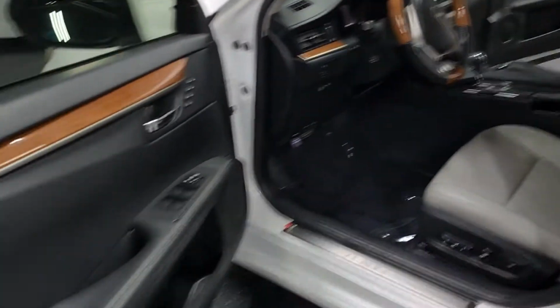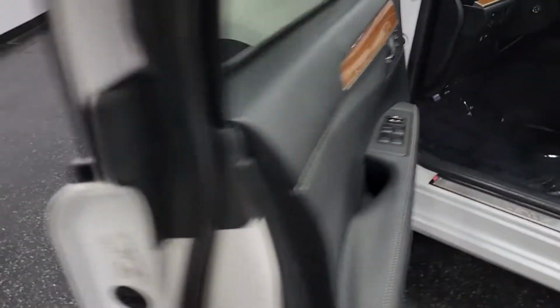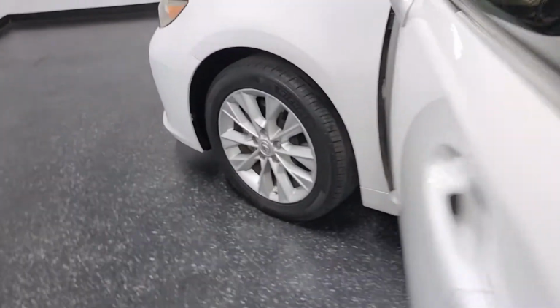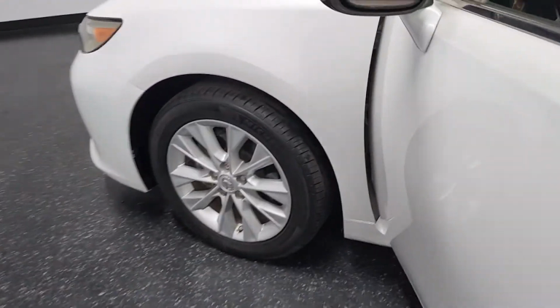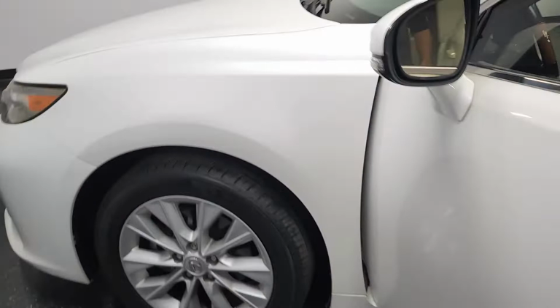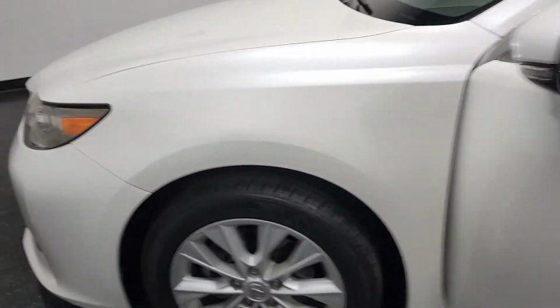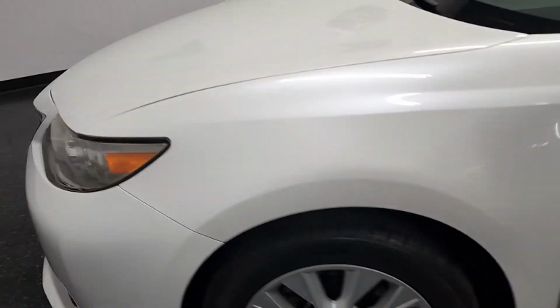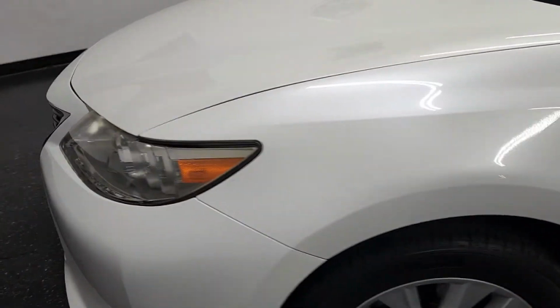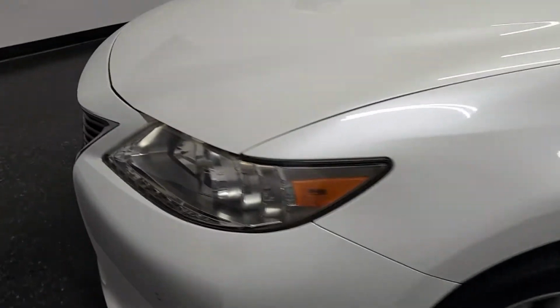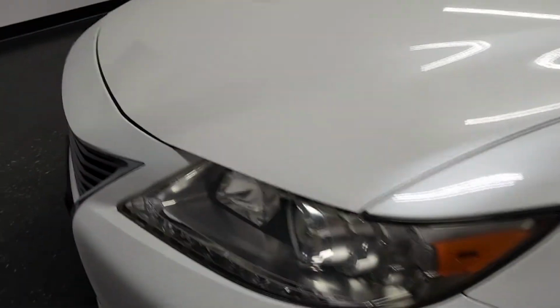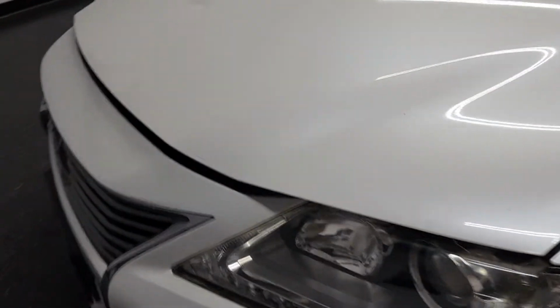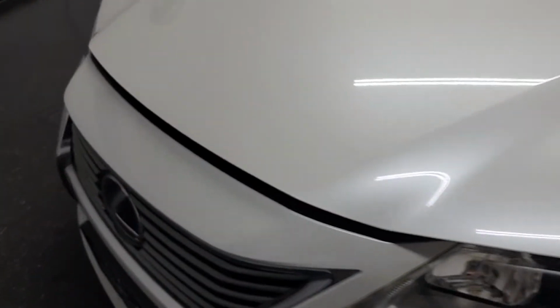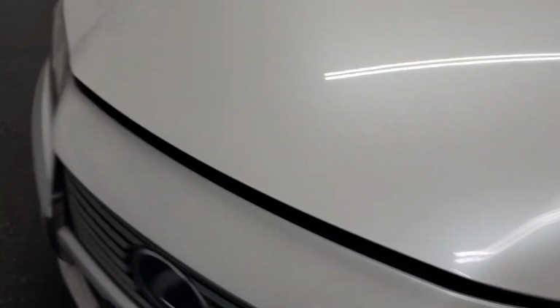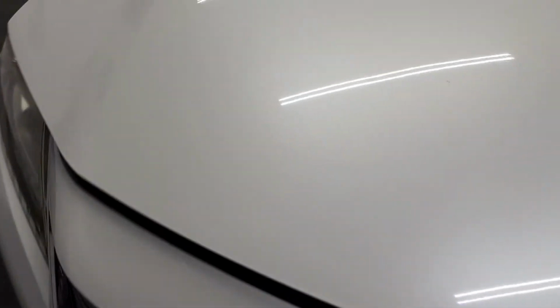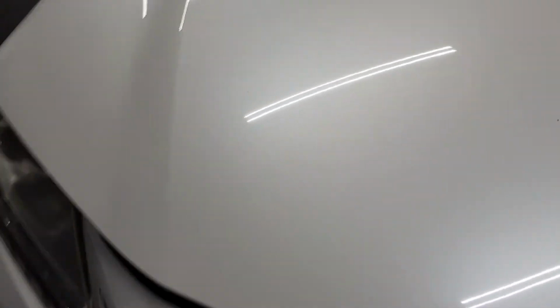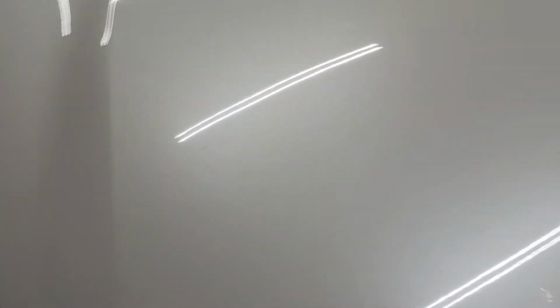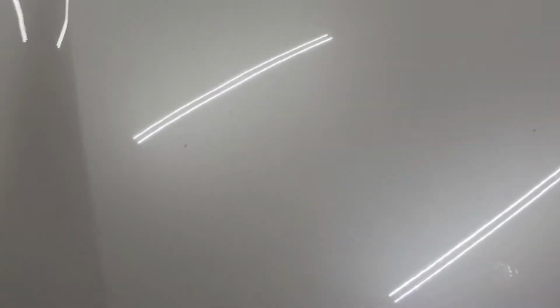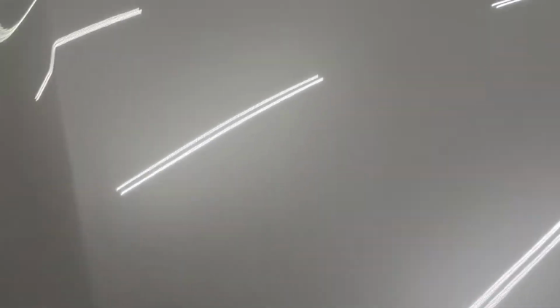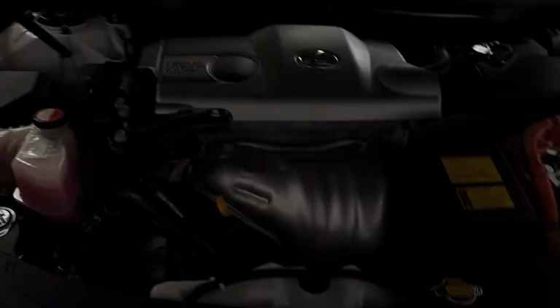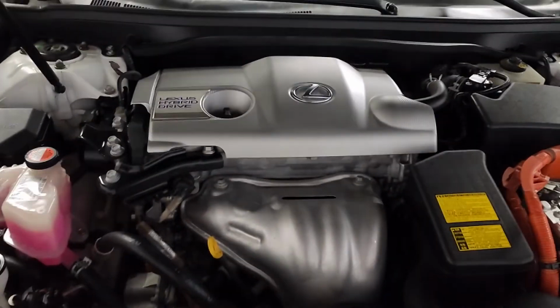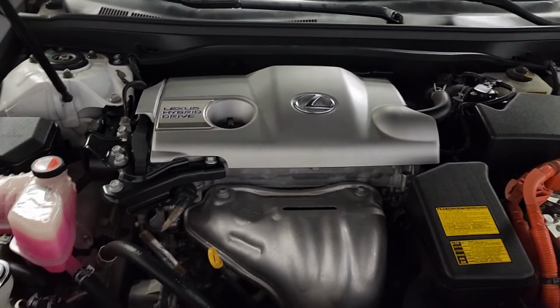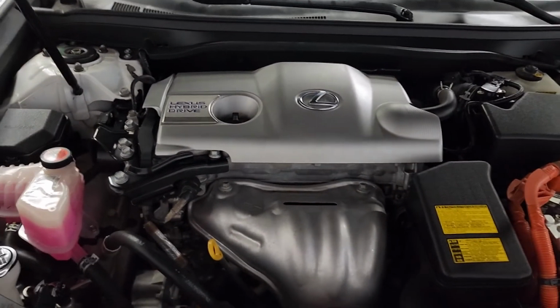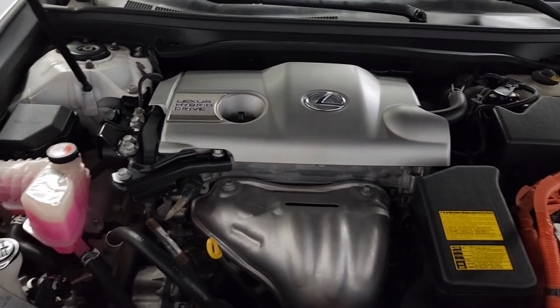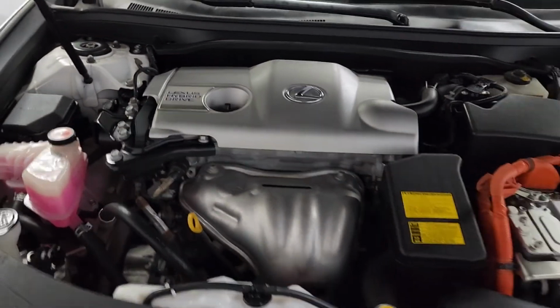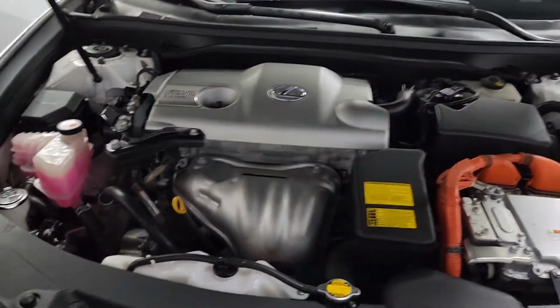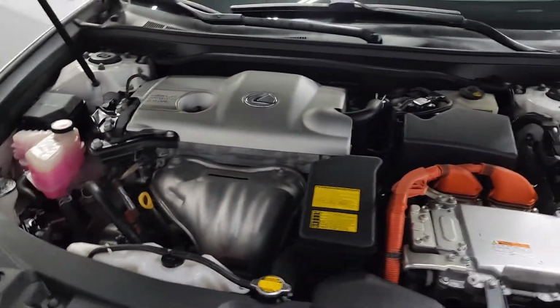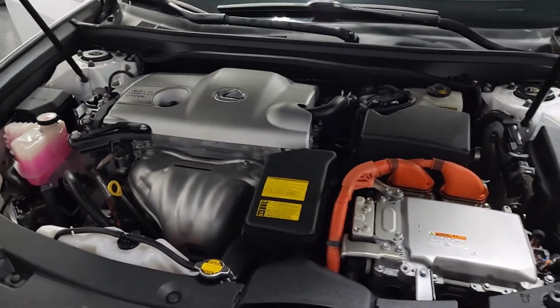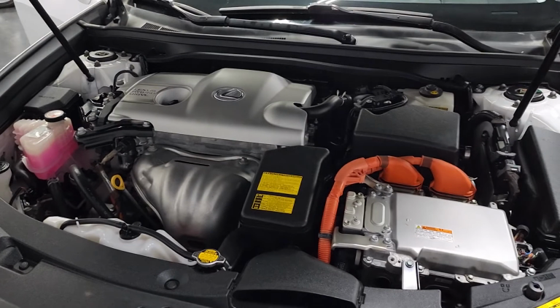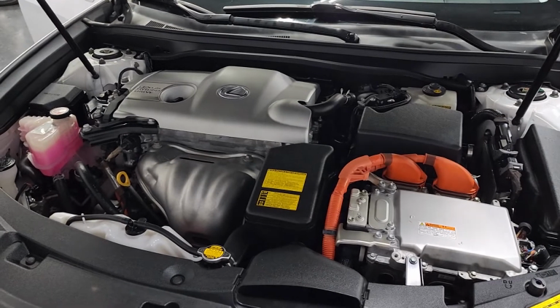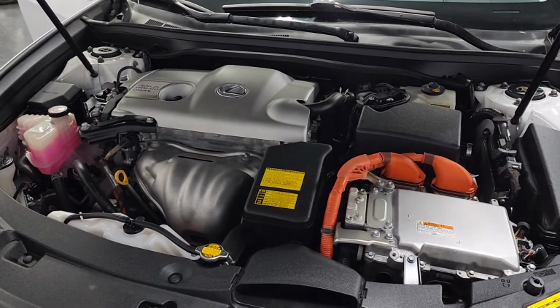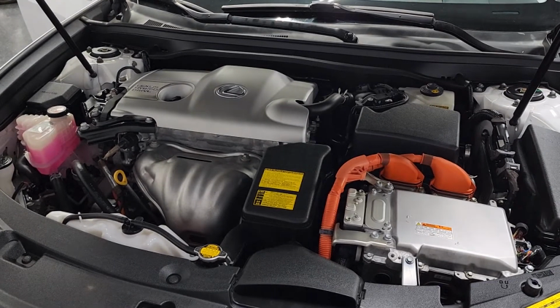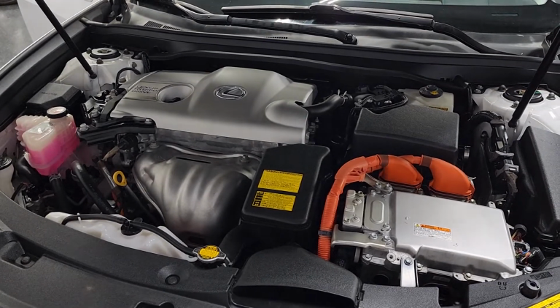Start it up real quick just to see how it runs. Clean Carfax — no accidents, one owner. Sometimes it takes the hybrids a little second to fire up, so hopefully it'll start right up.